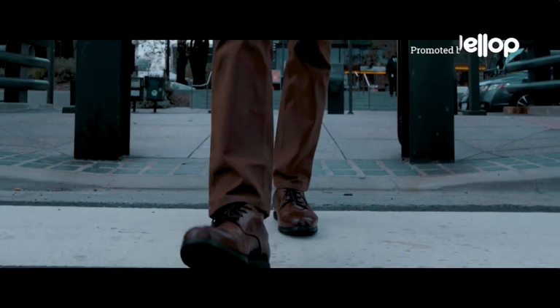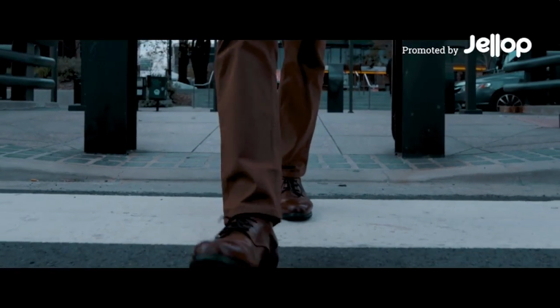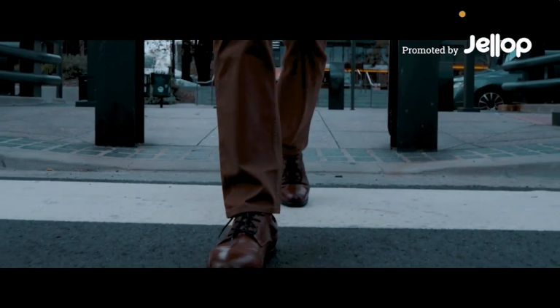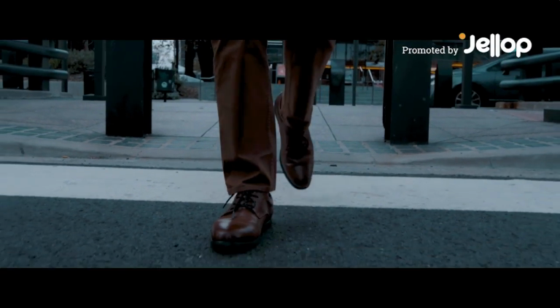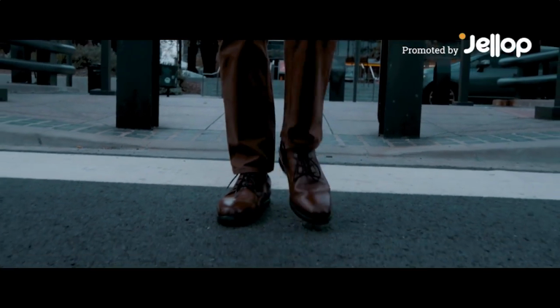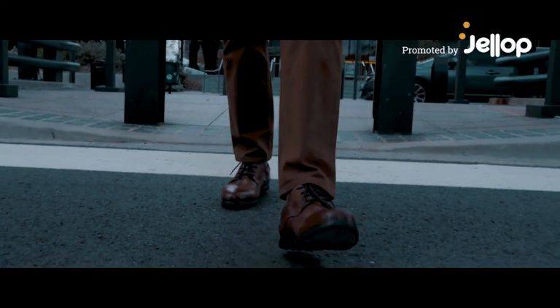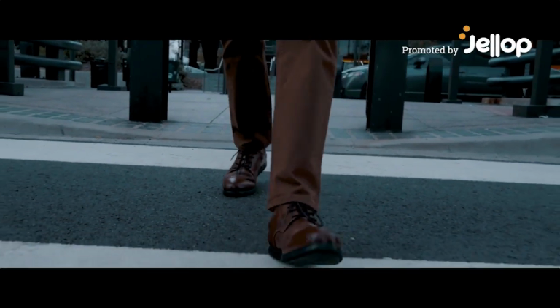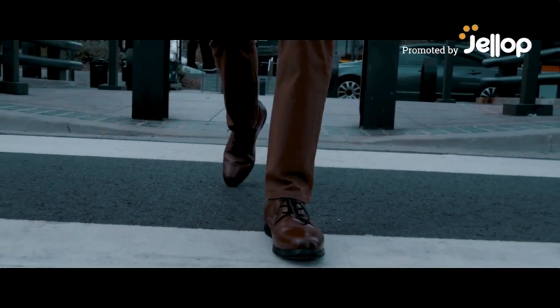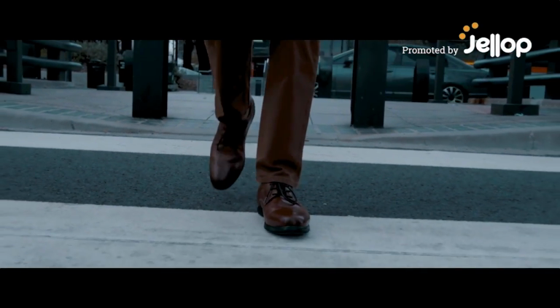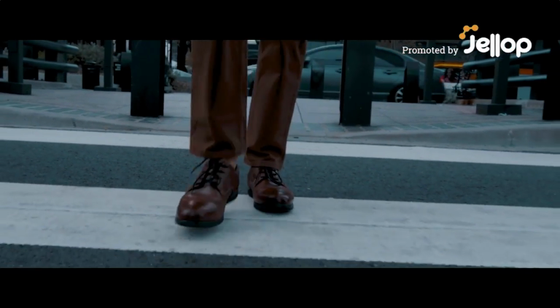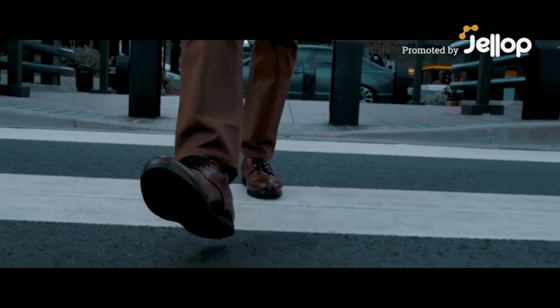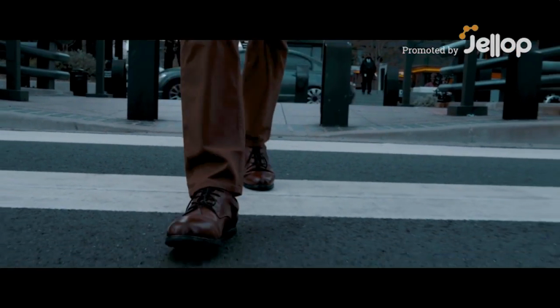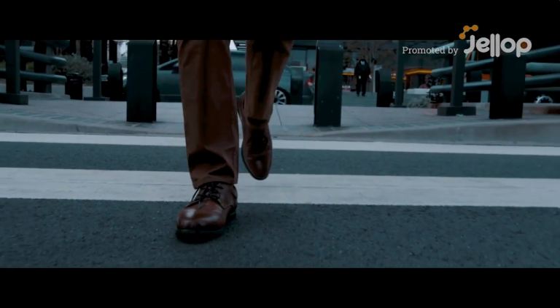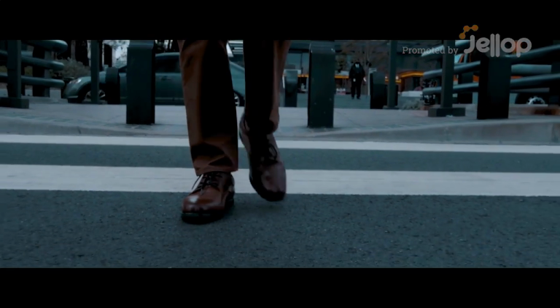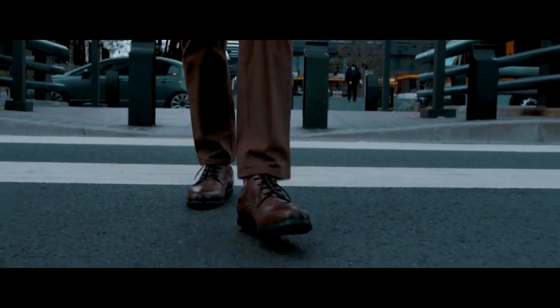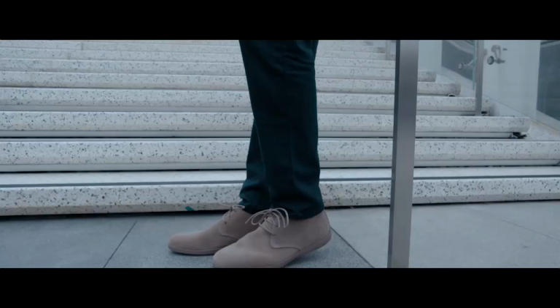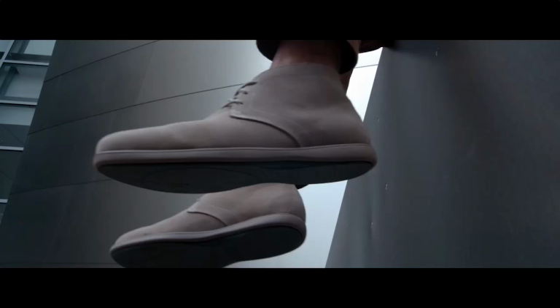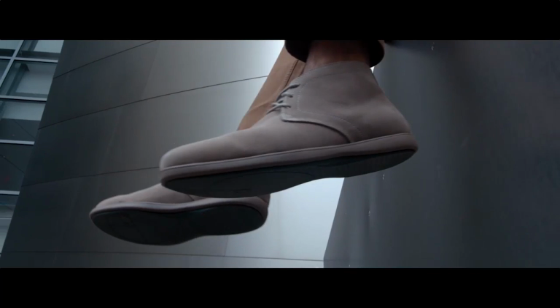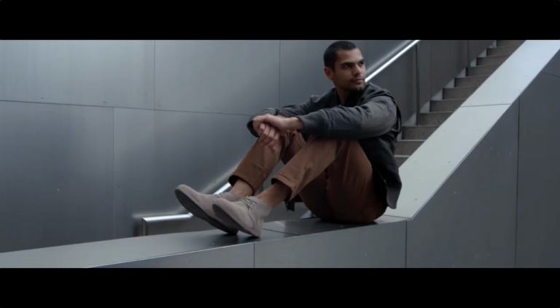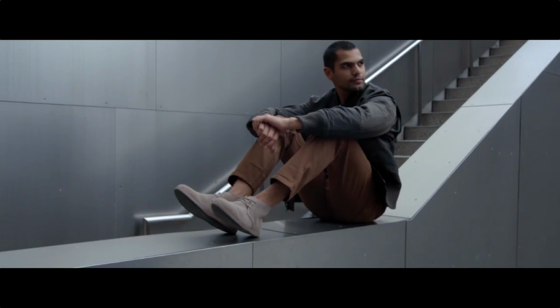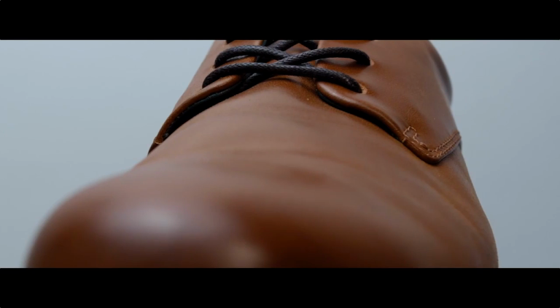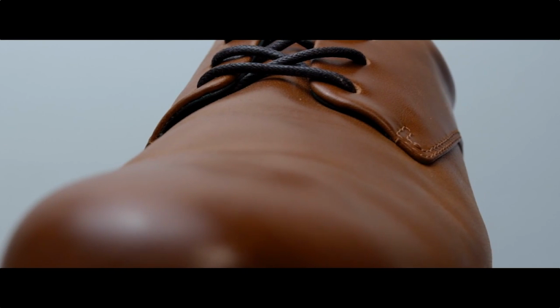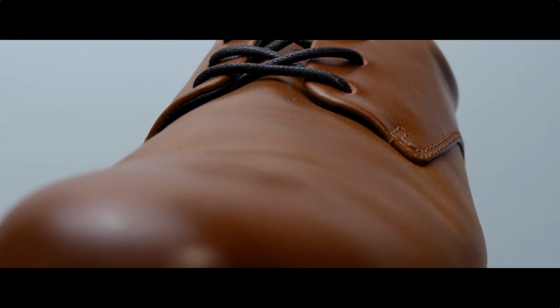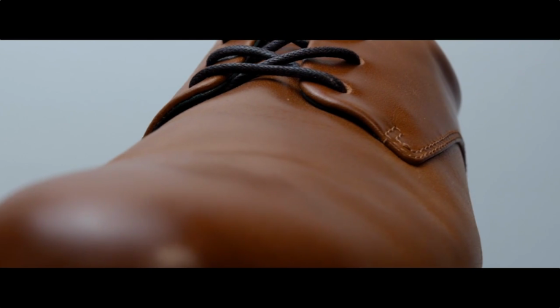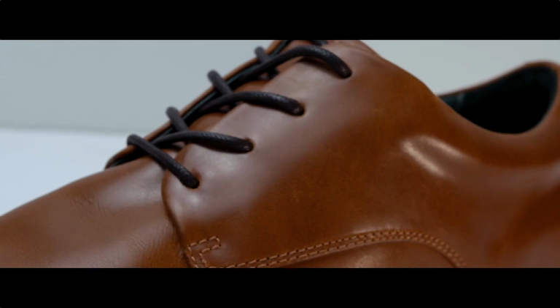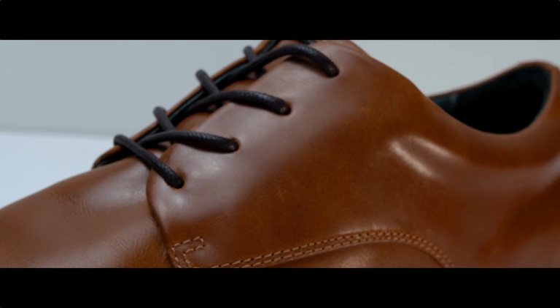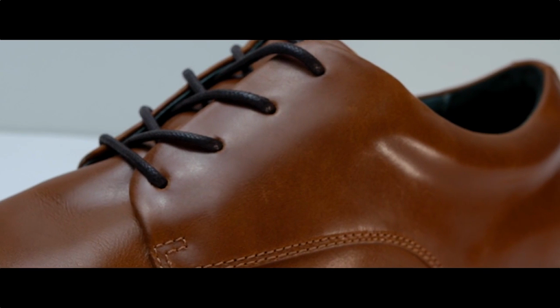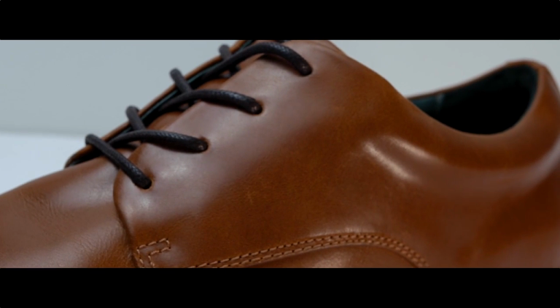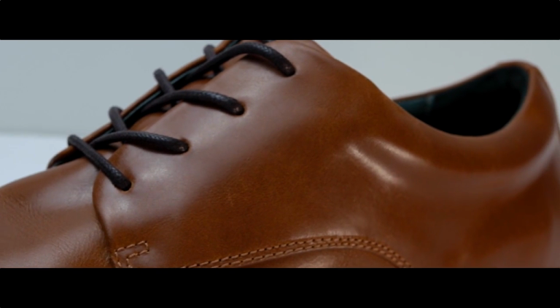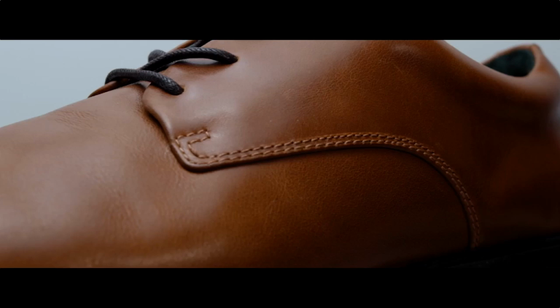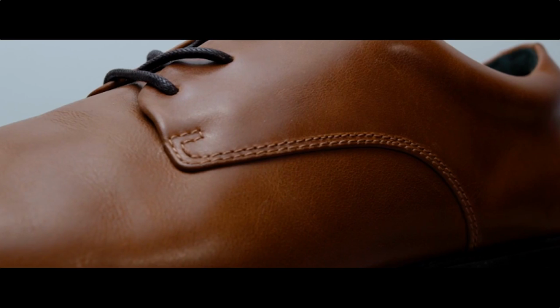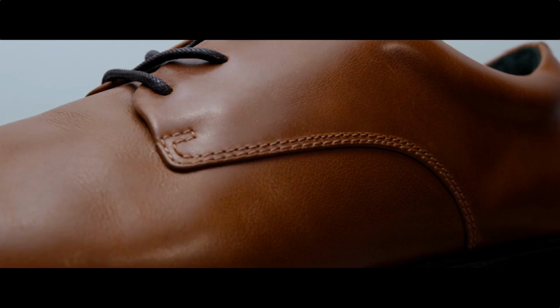How do you create a dress shoe with a professional look that fits and functions like a sneaker? A shoe that doesn't sacrifice on design, quality, and comfort.